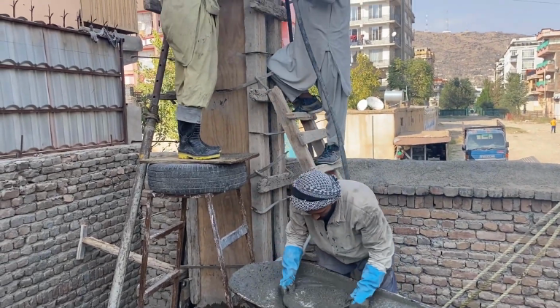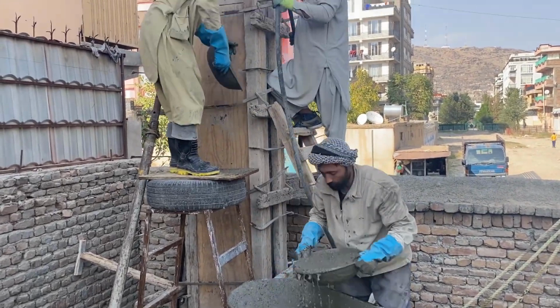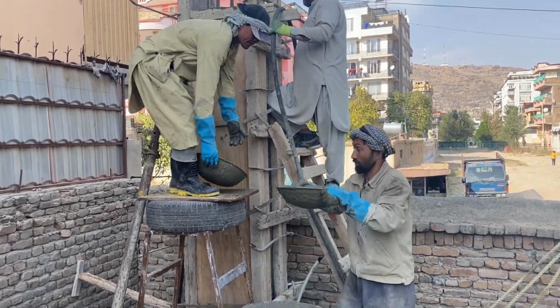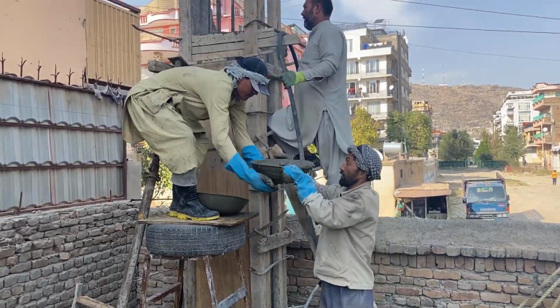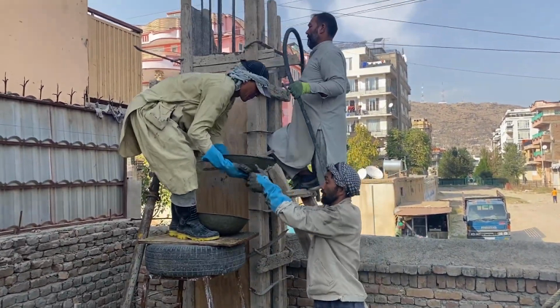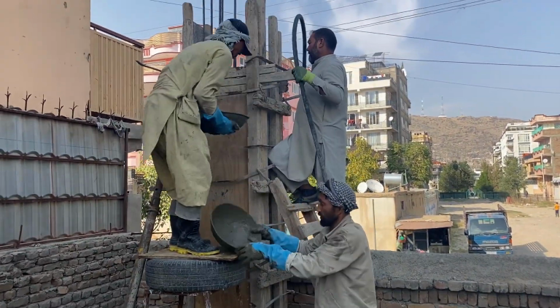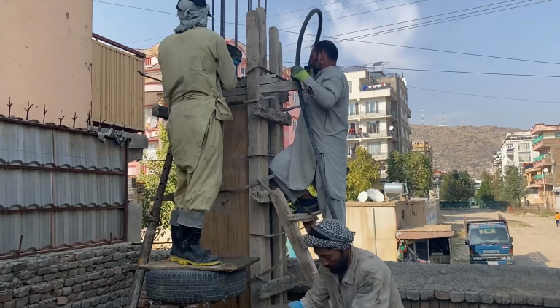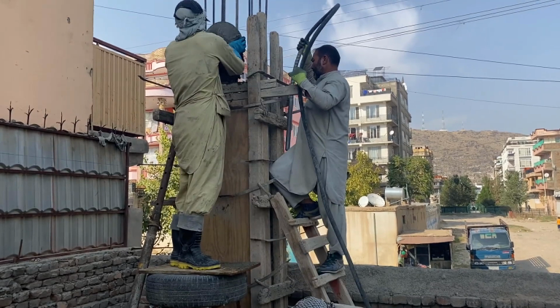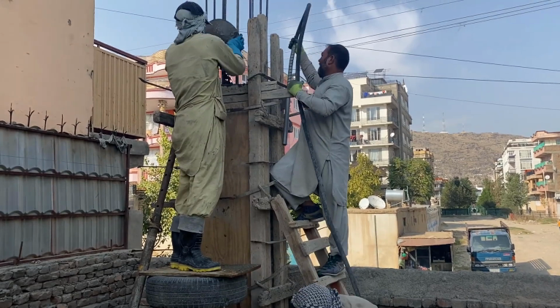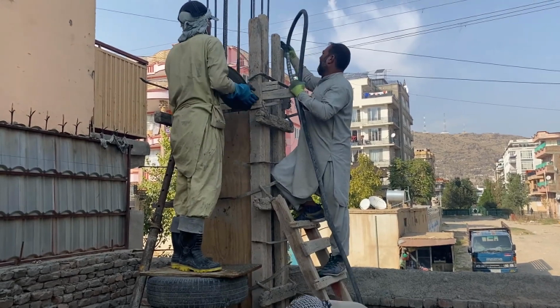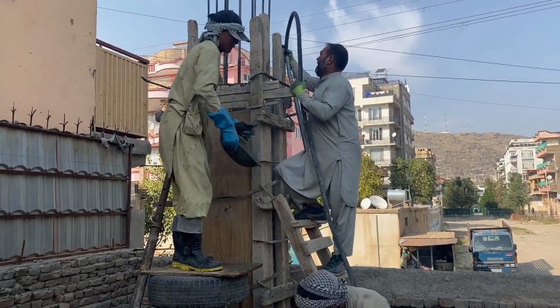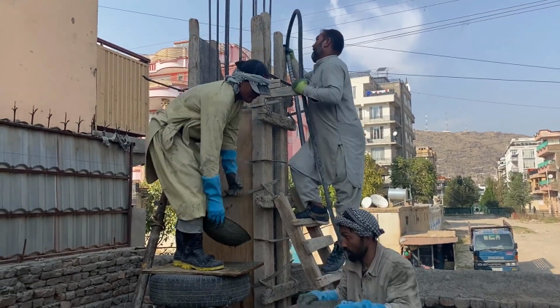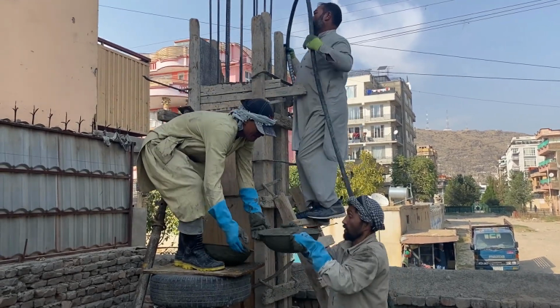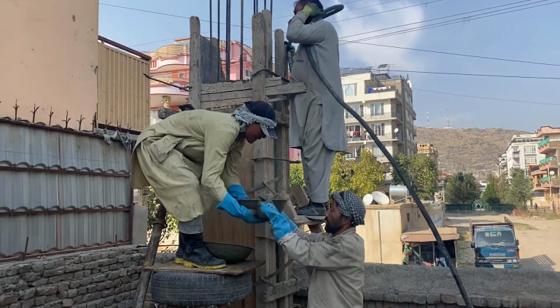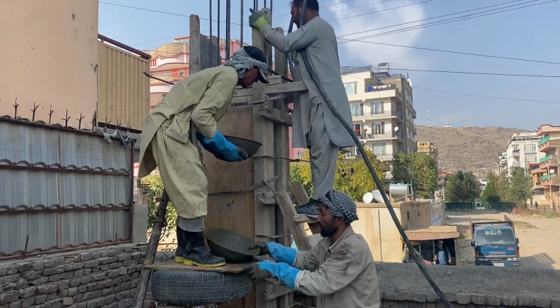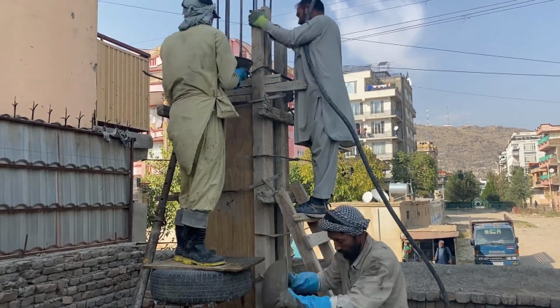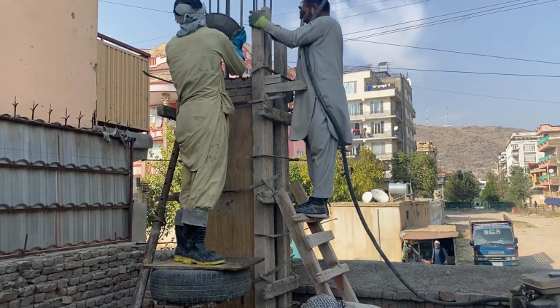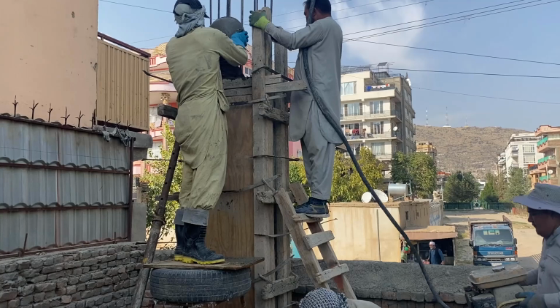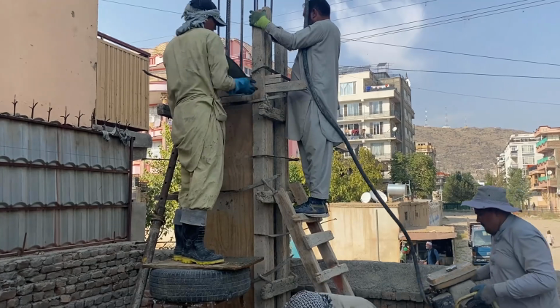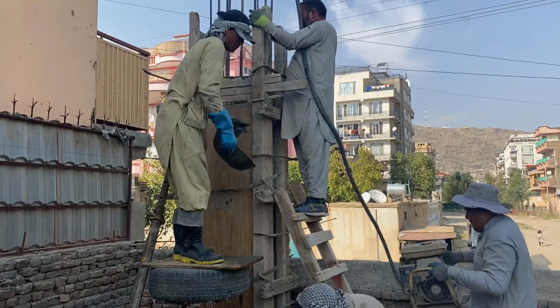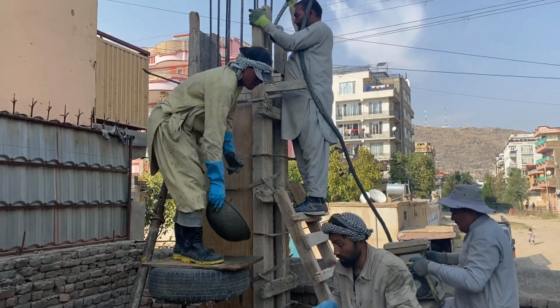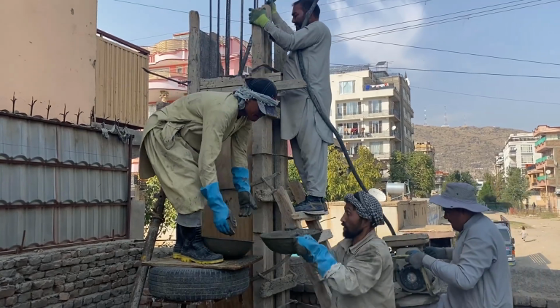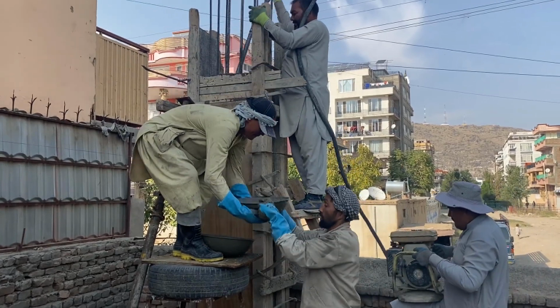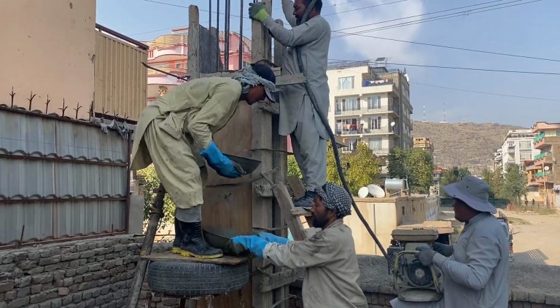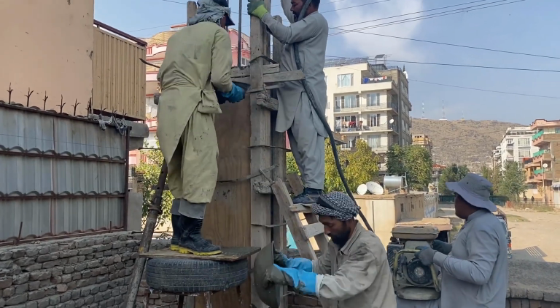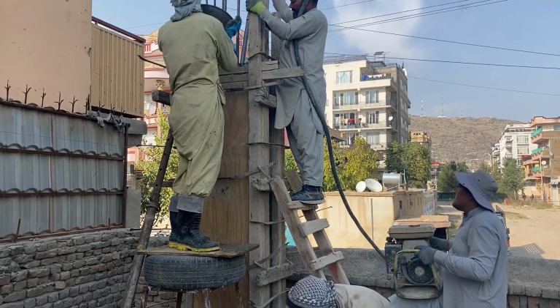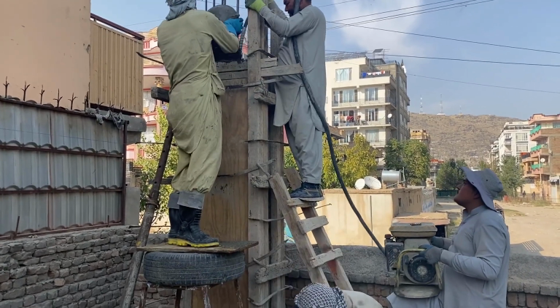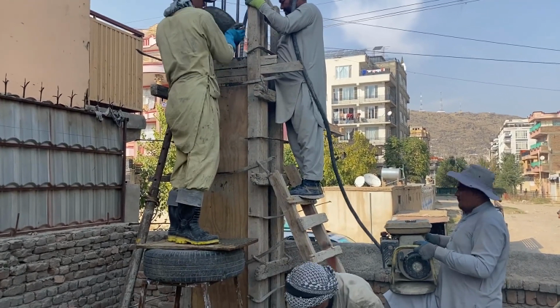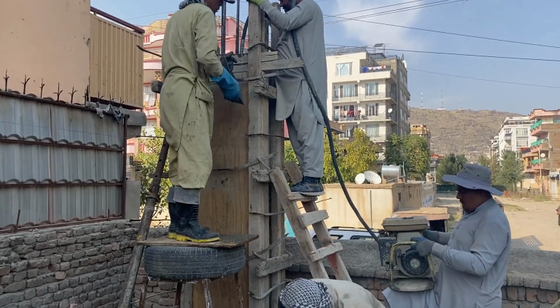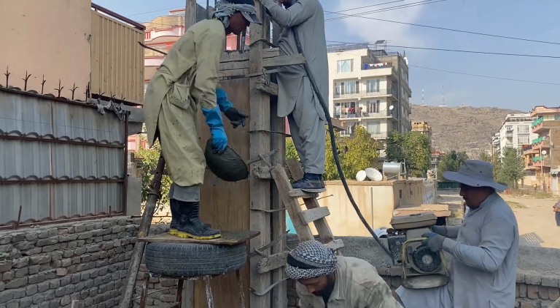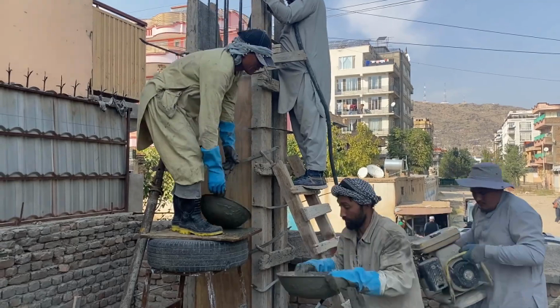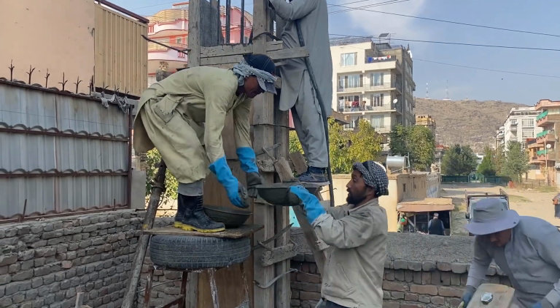In this scene, as you can see, the person standing here is vibrating the concrete that was just poured into the column to make sure it's evenly distributed throughout the column's height and the column's cross-section.